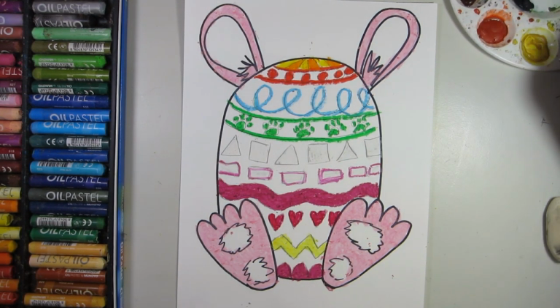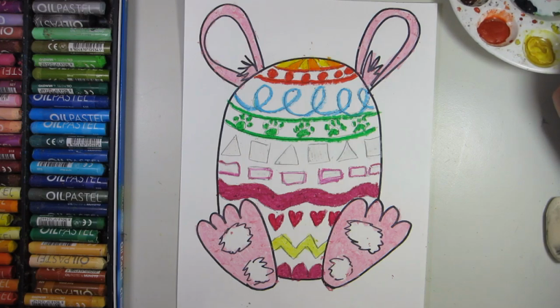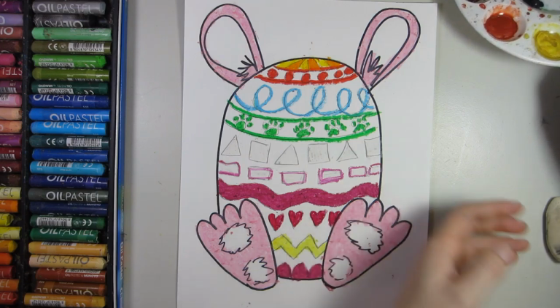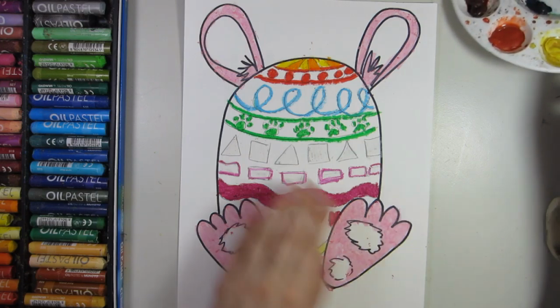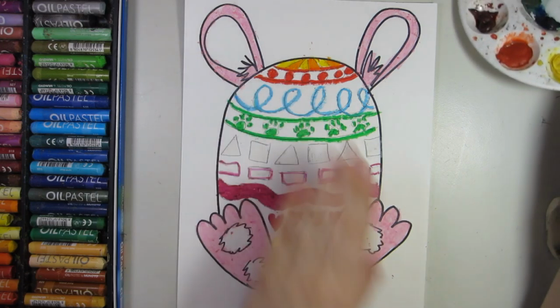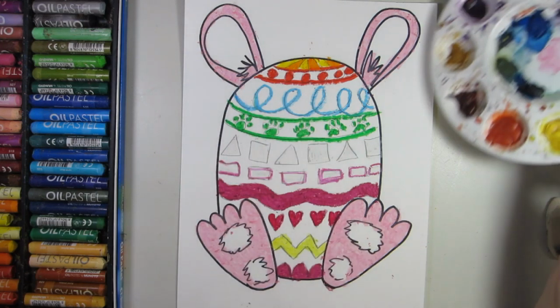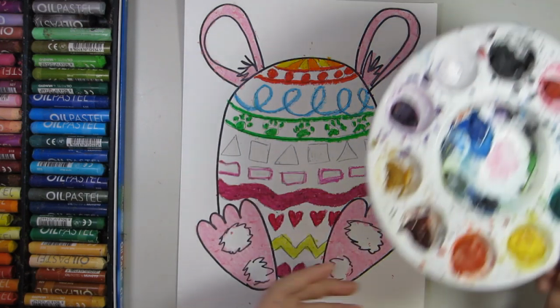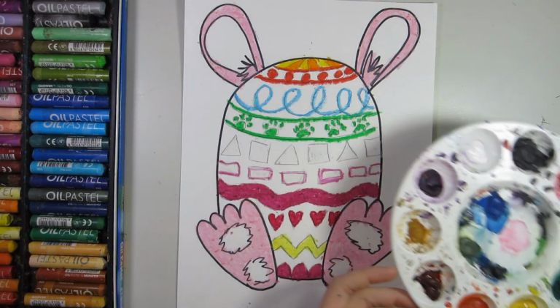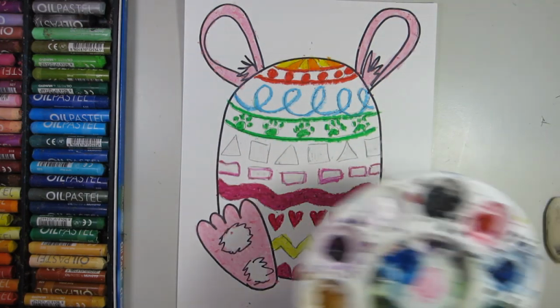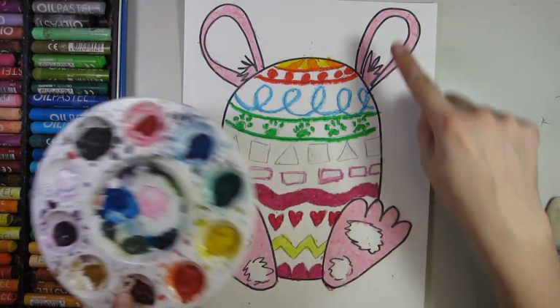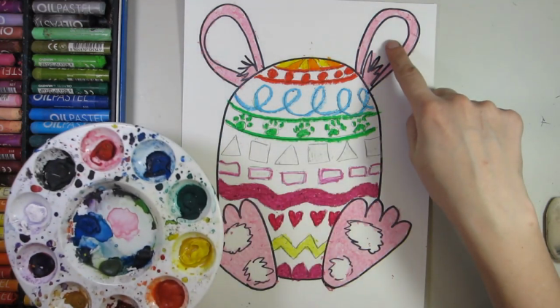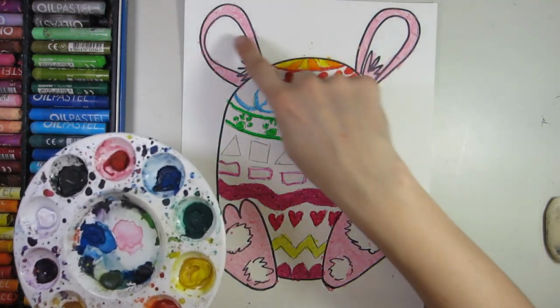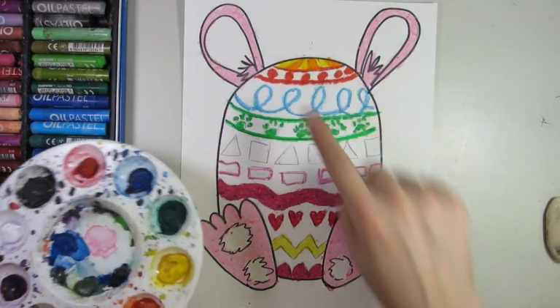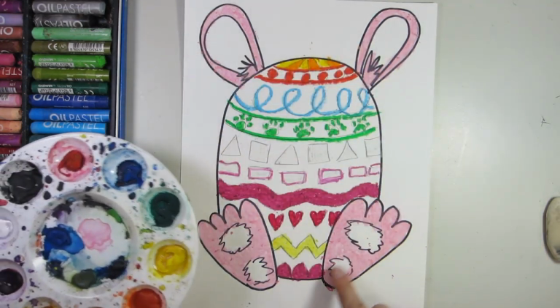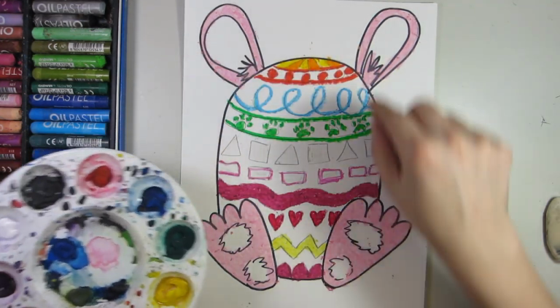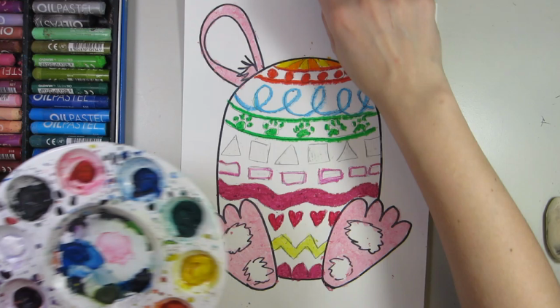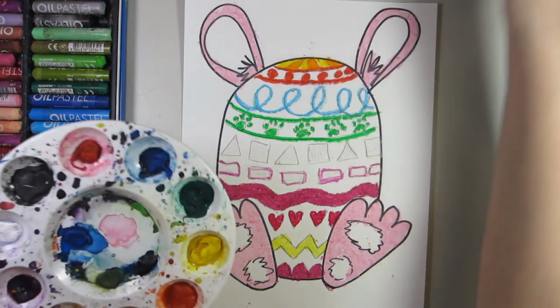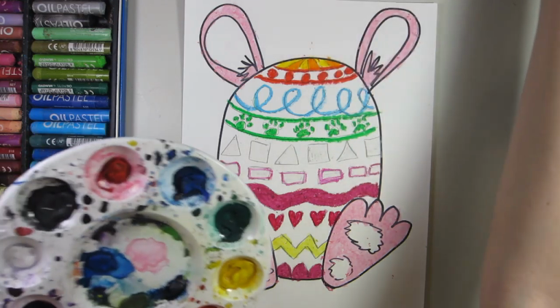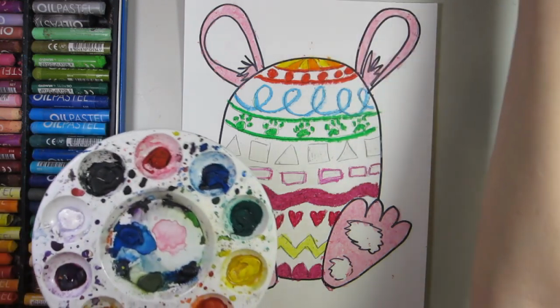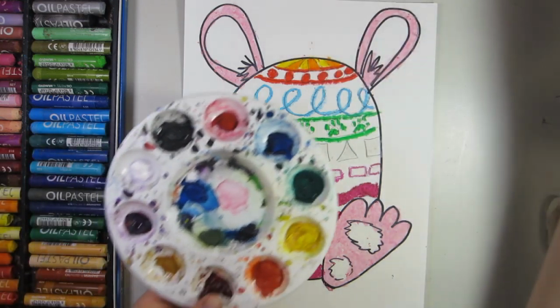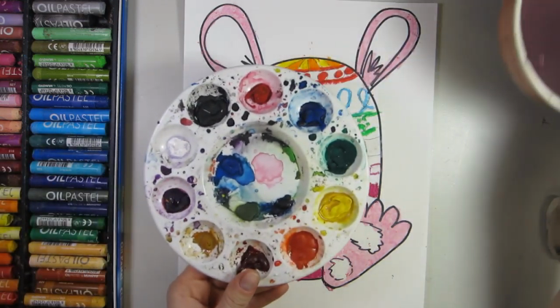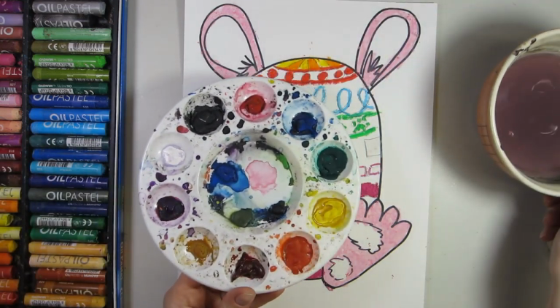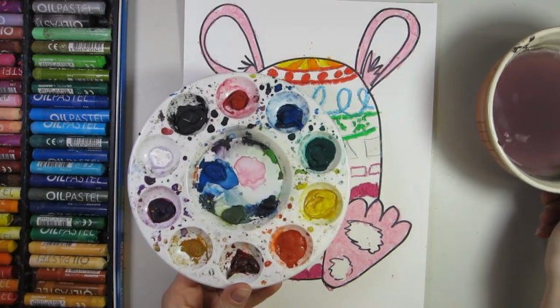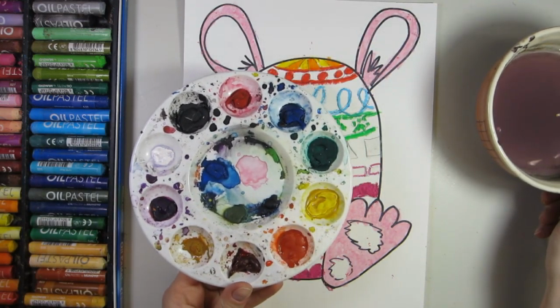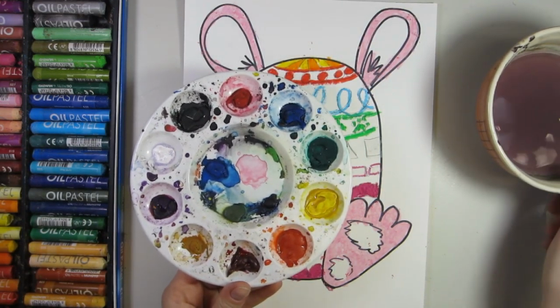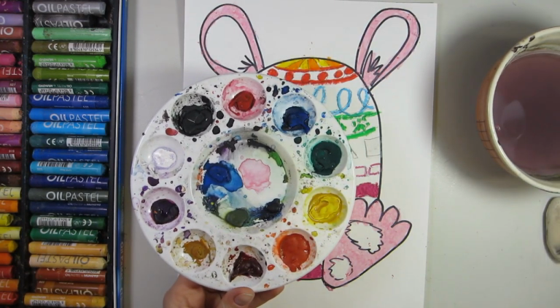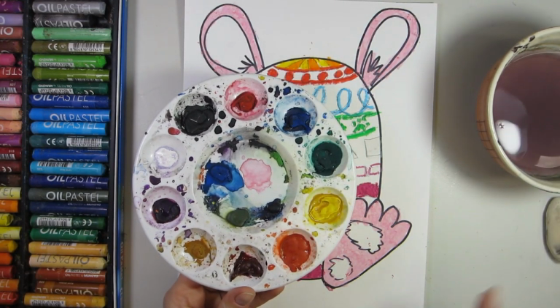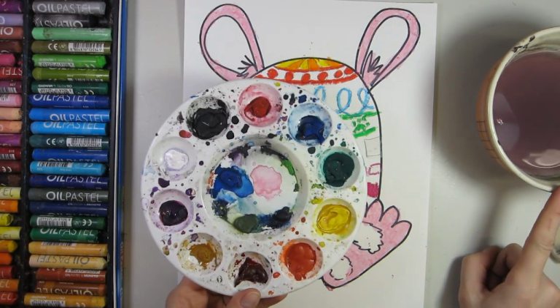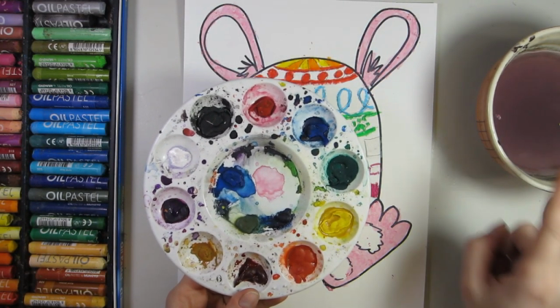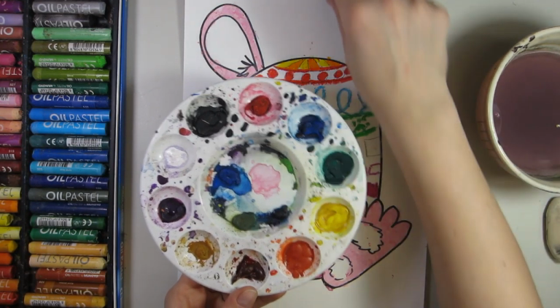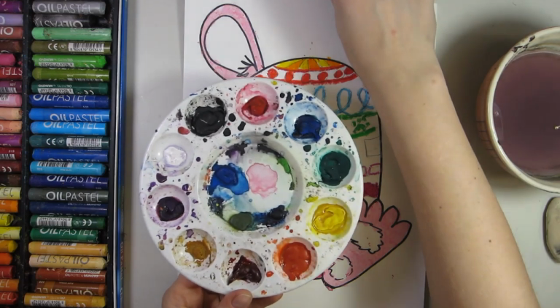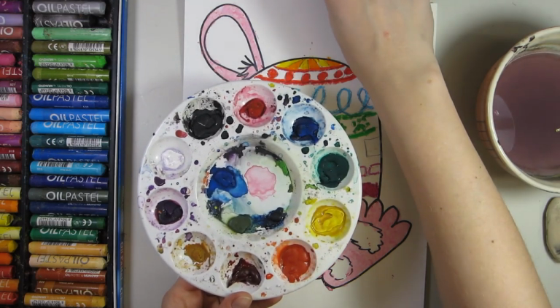Next, we're going to paint the inside of our egg and the inside parts of our rabbit. Please find your paints, your water, and a paintbrush.